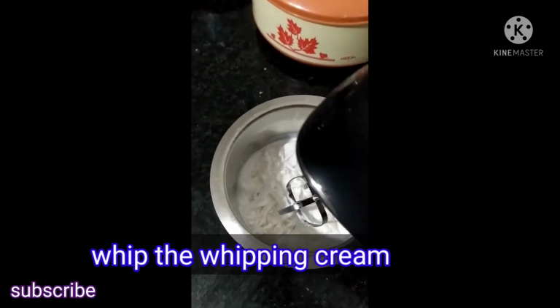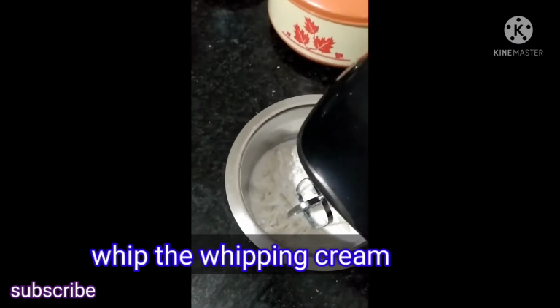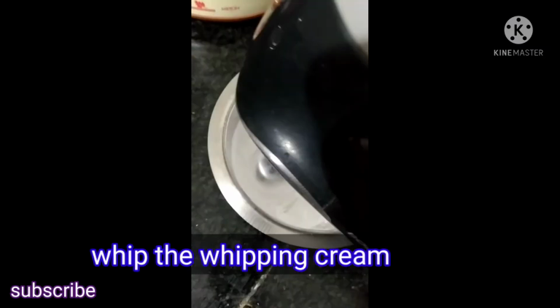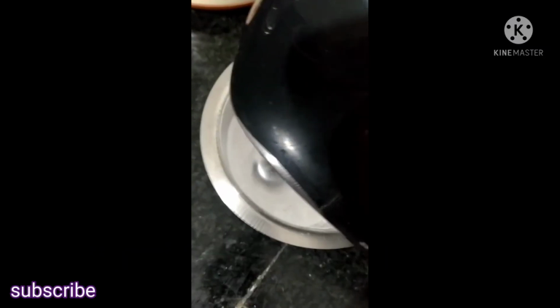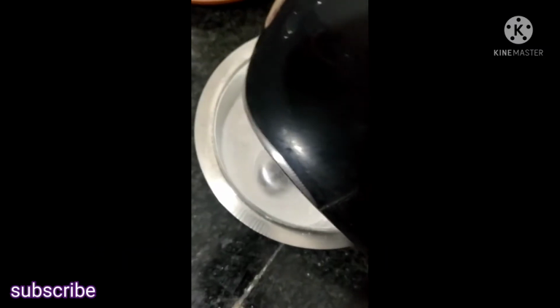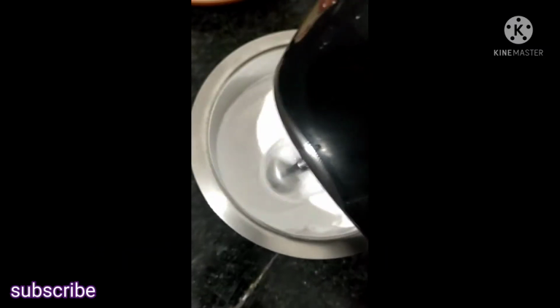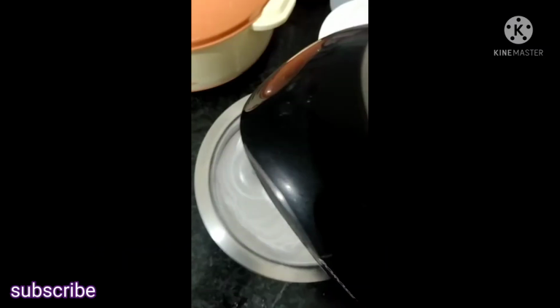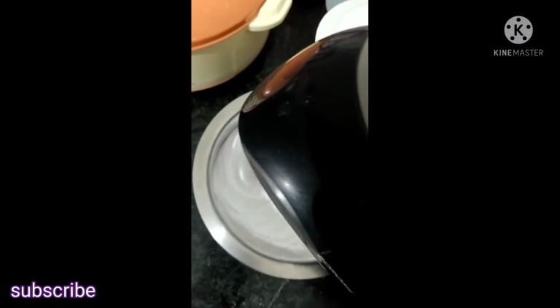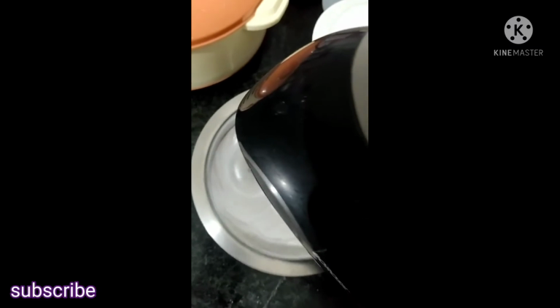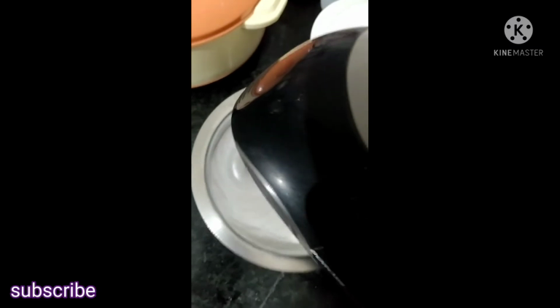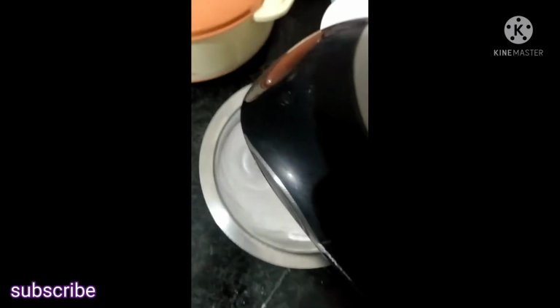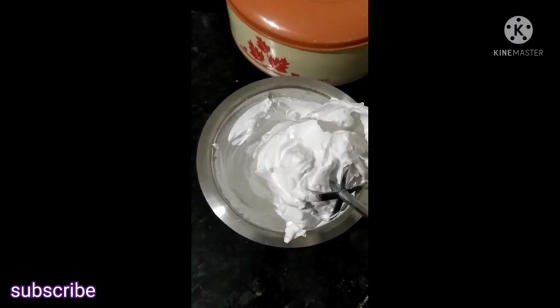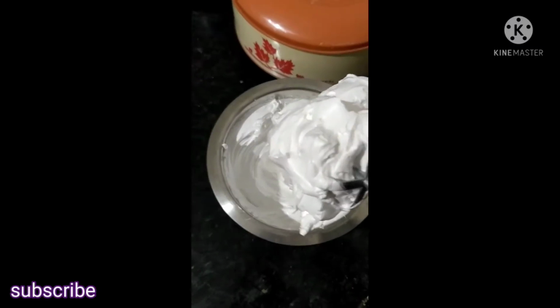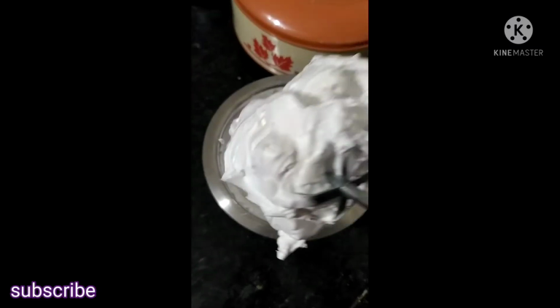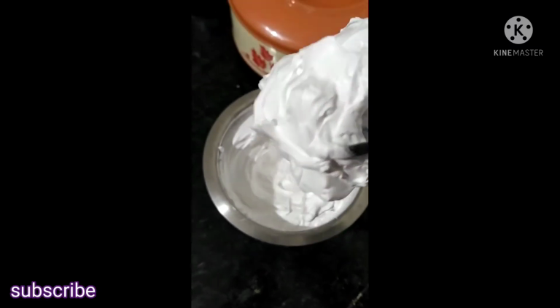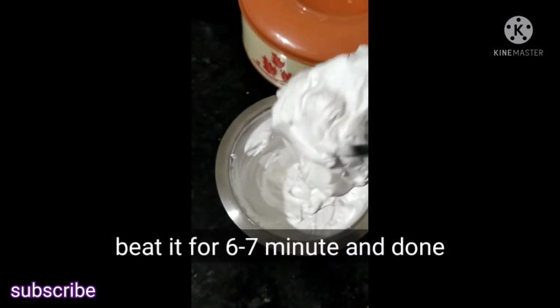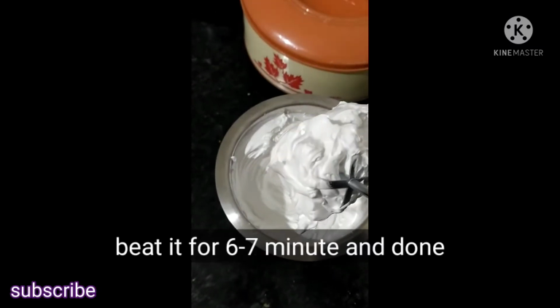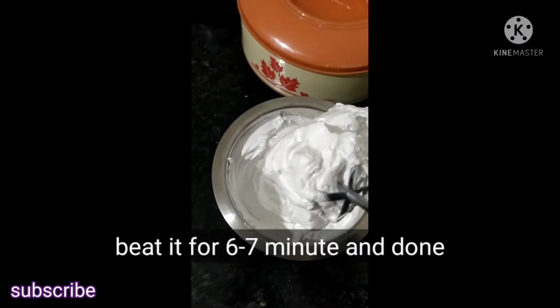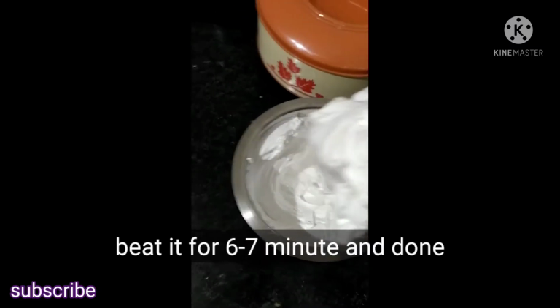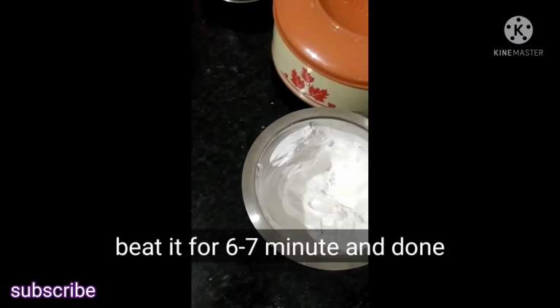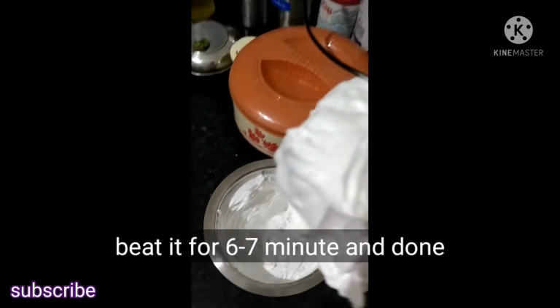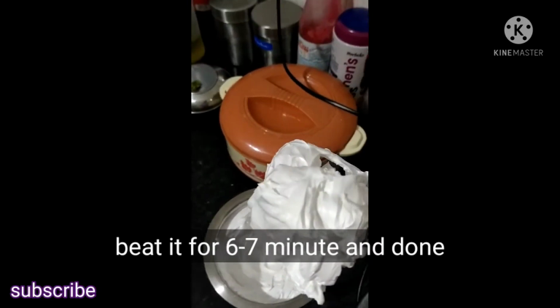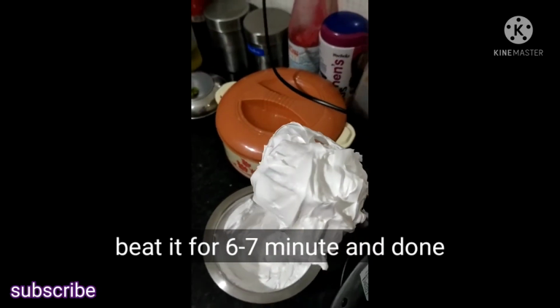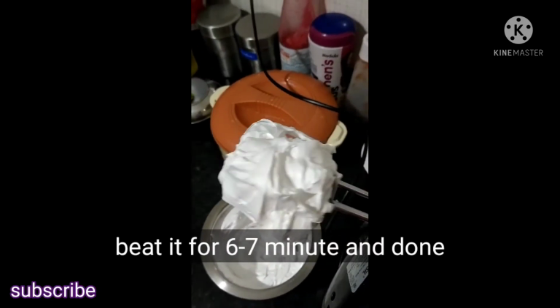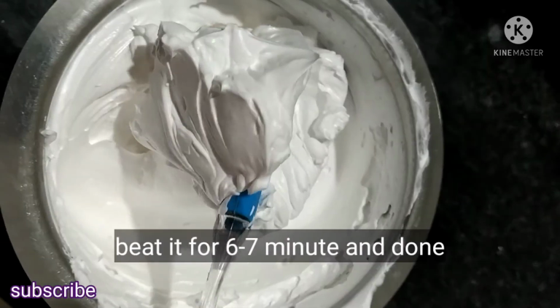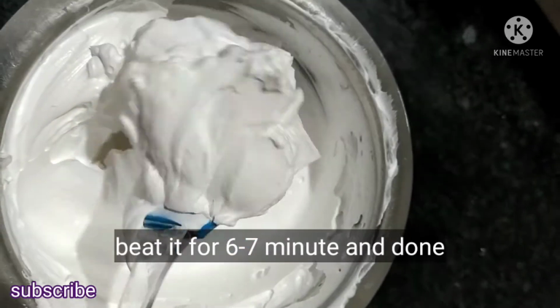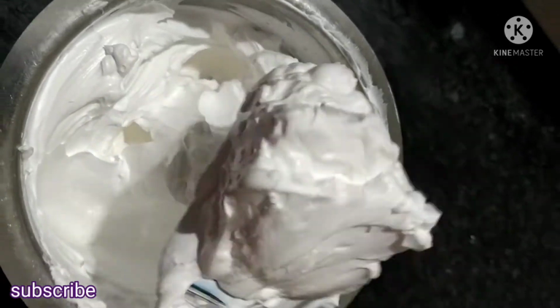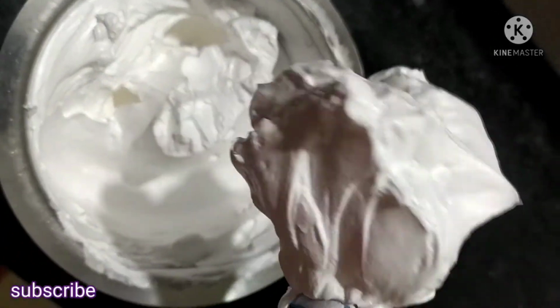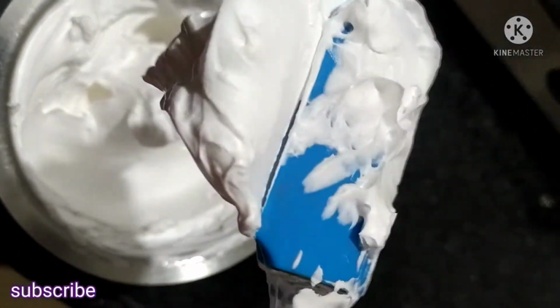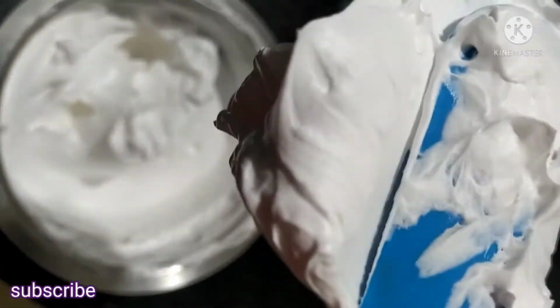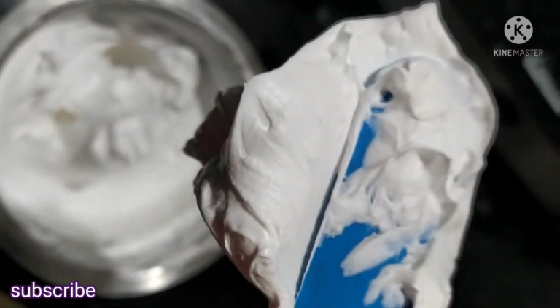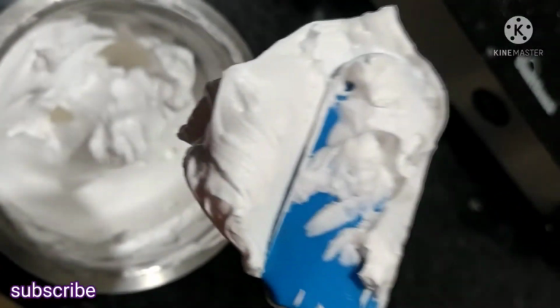Now I will whip the cream for 6-7 minutes. I will whip the cream easily. You just need some techniques and tricks. Look how my cream is perfect and stiff.